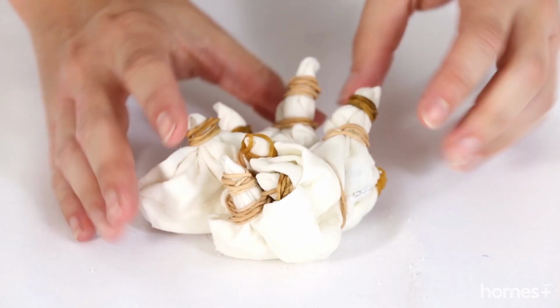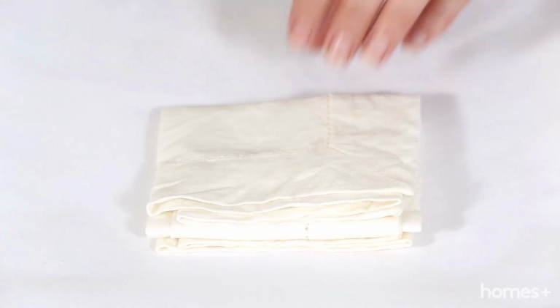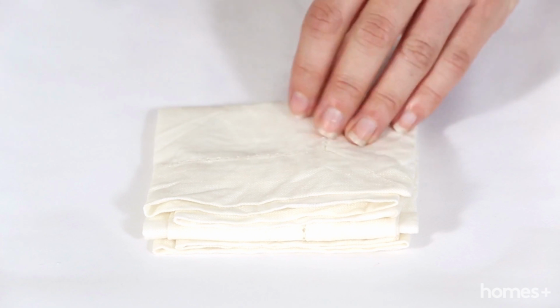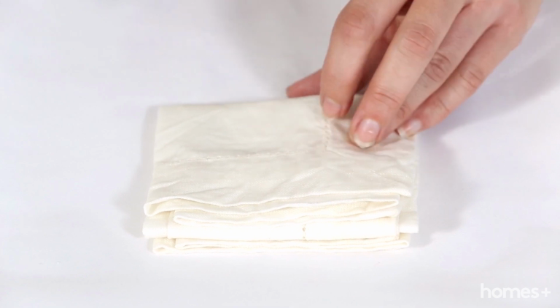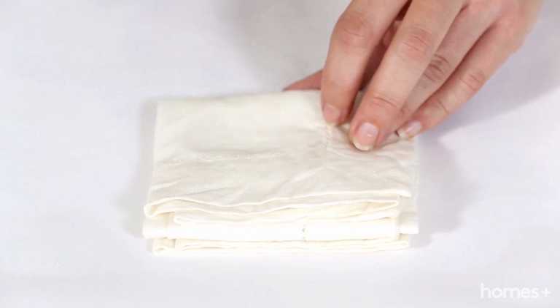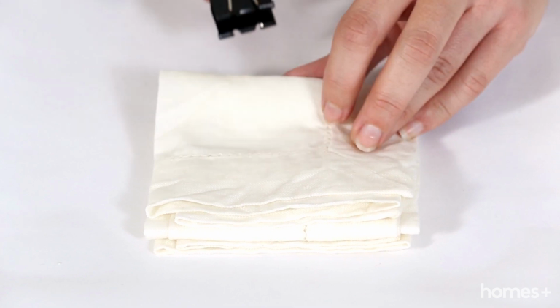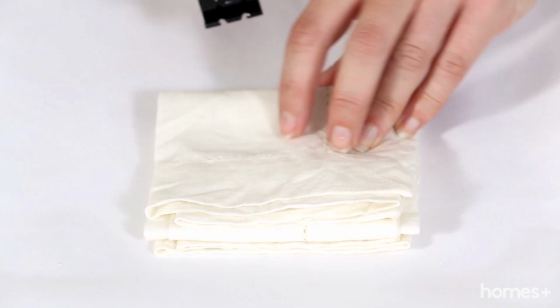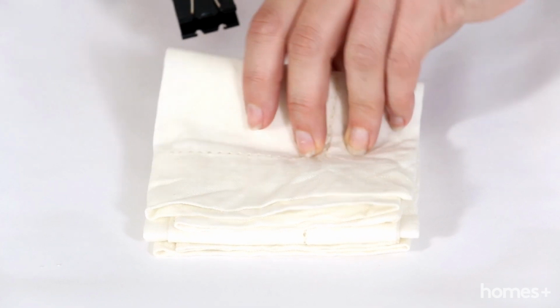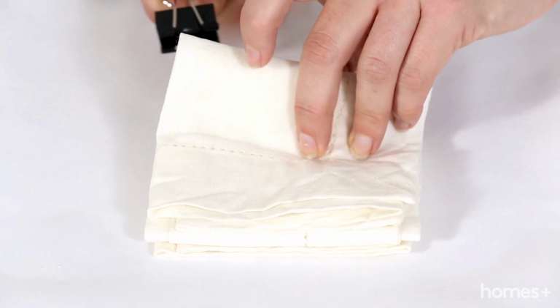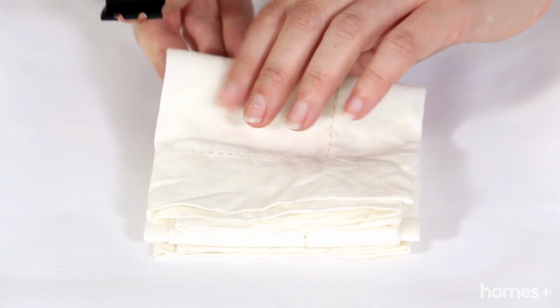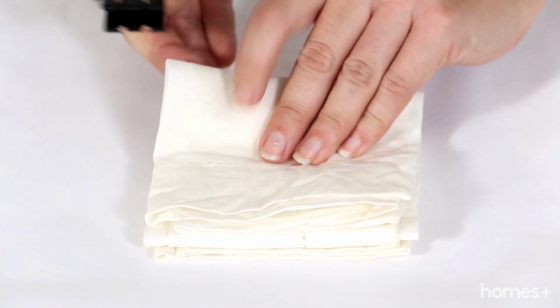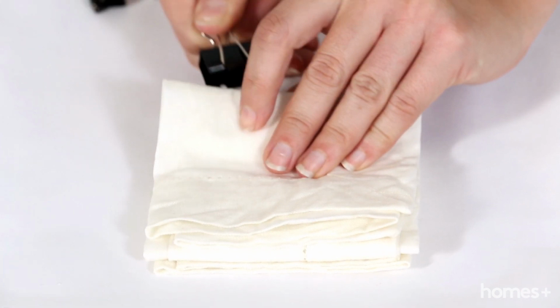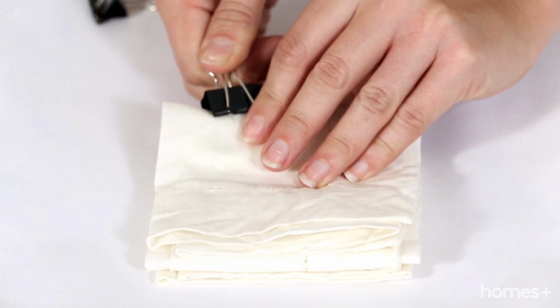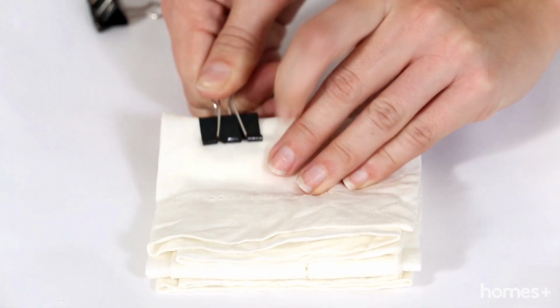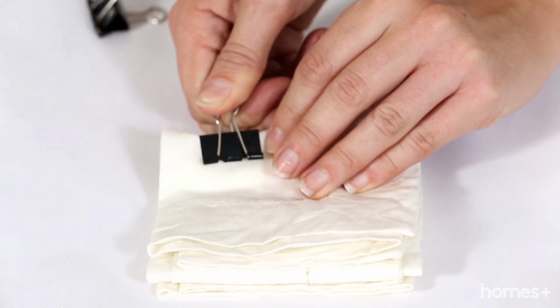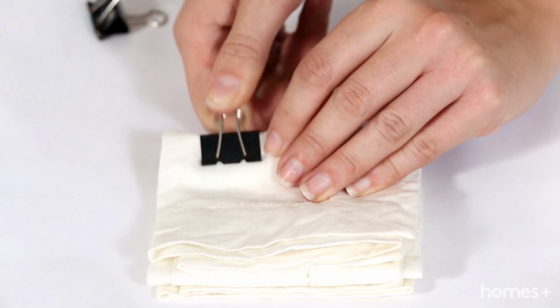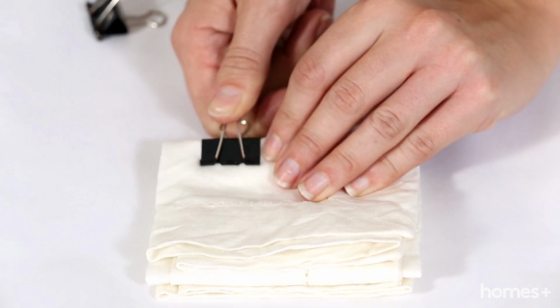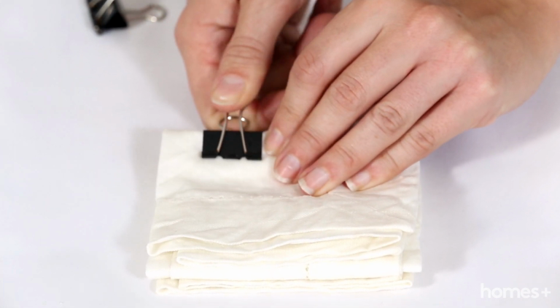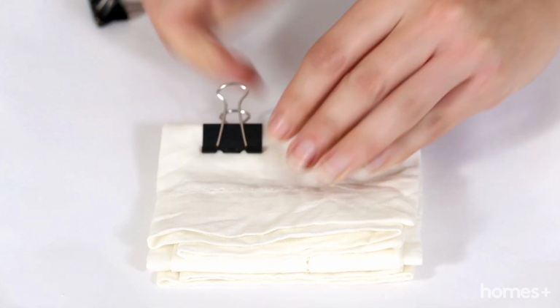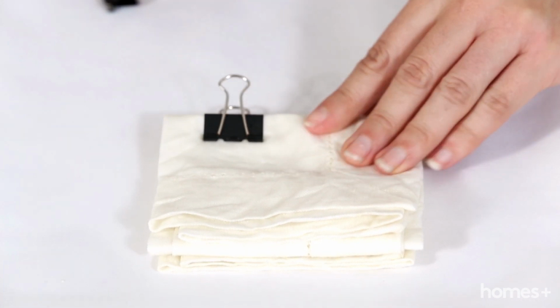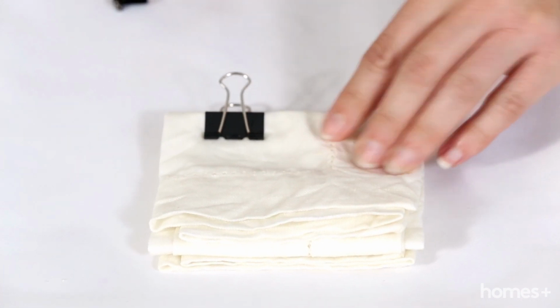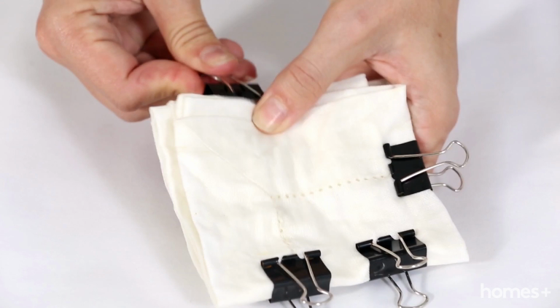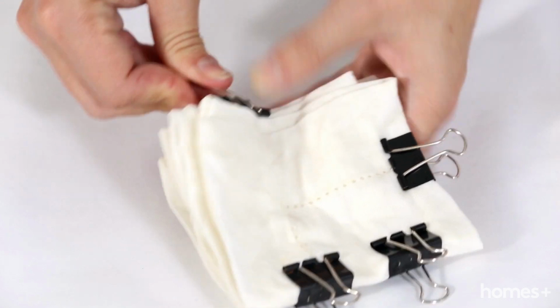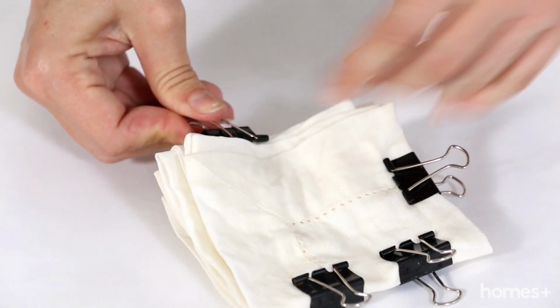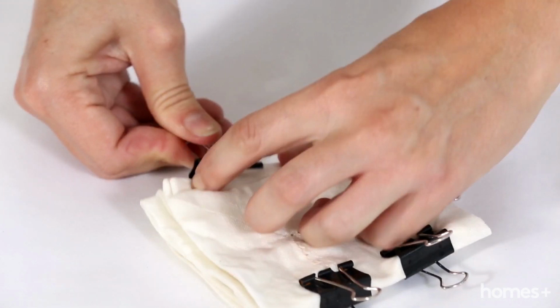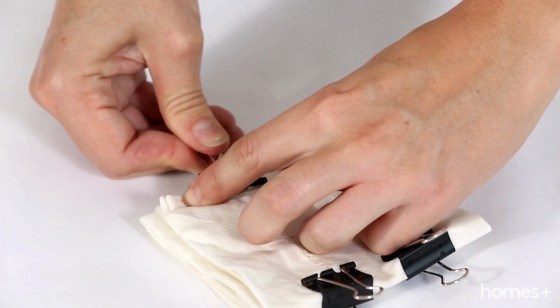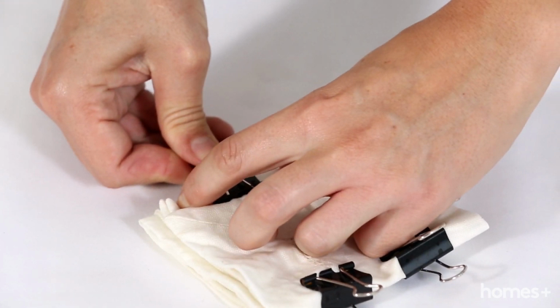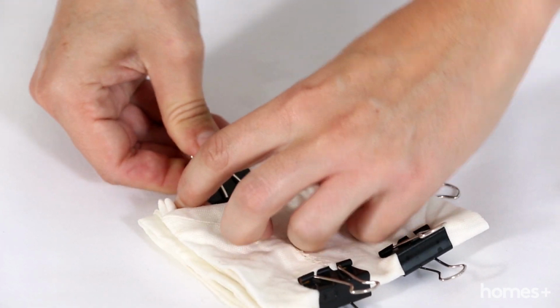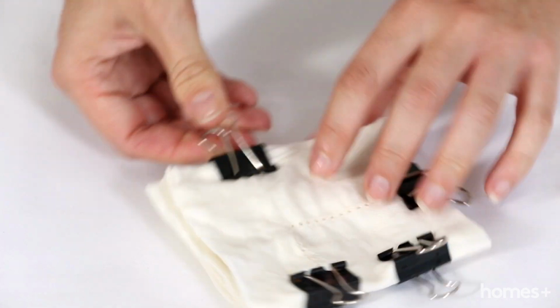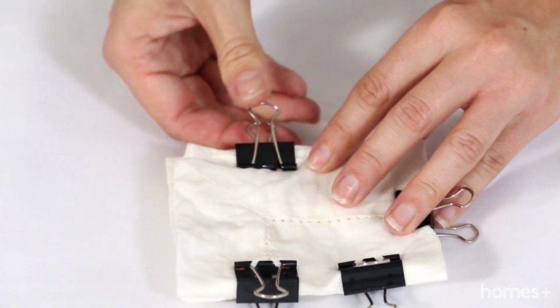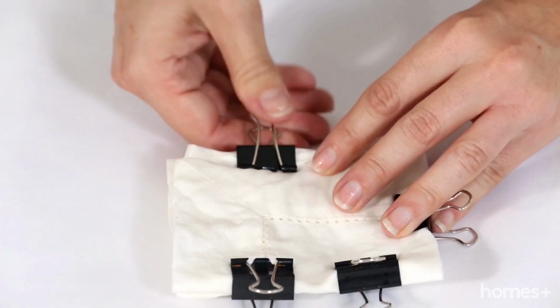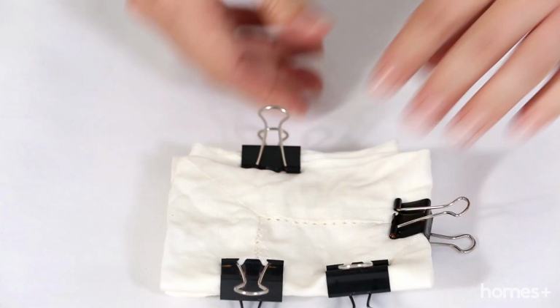For the next style, using the accordion folding technique again, fold your fabric into a little square and bind using bulldog clips.